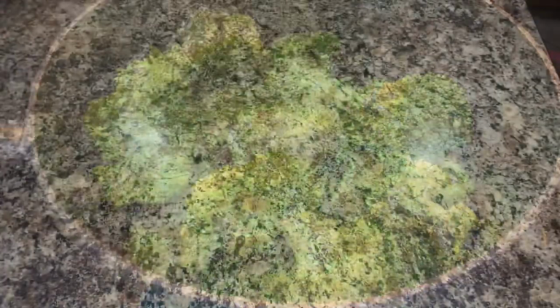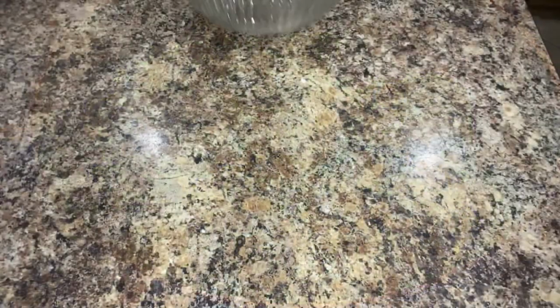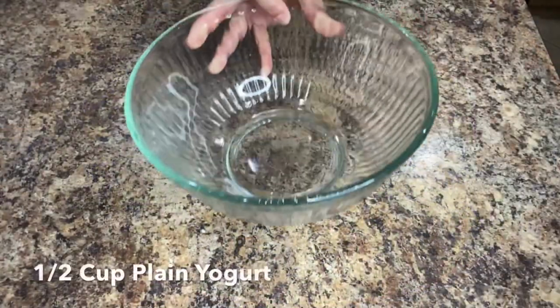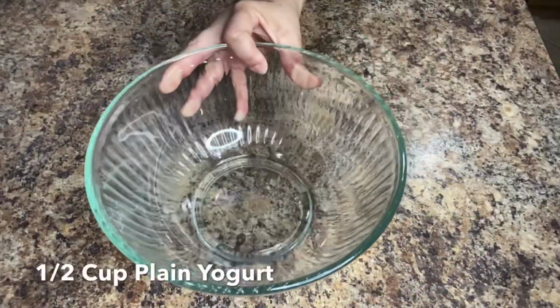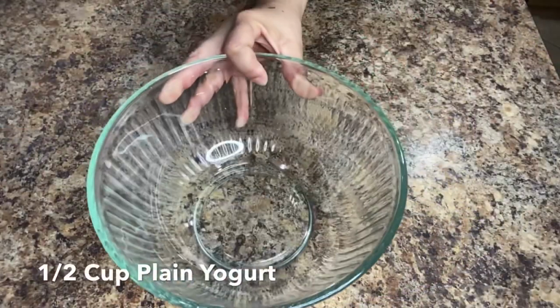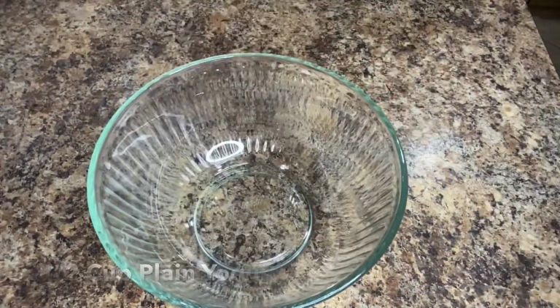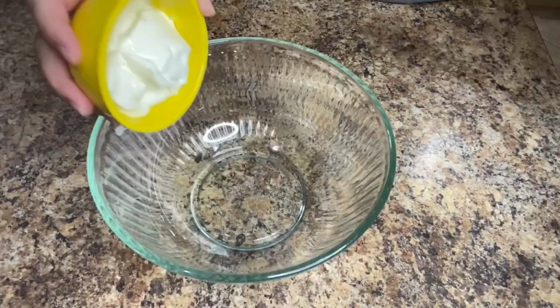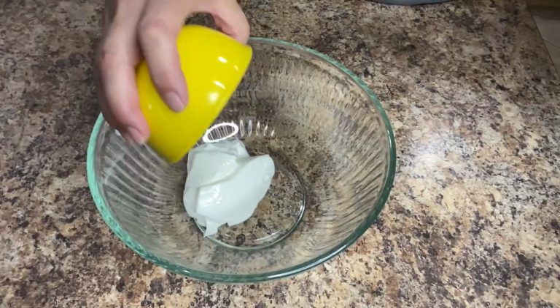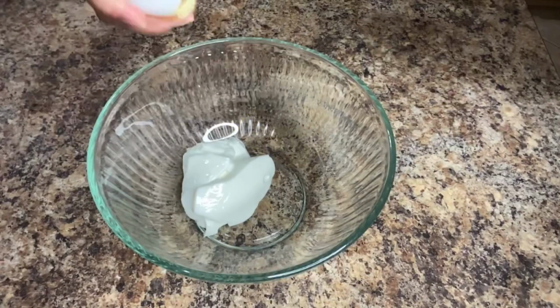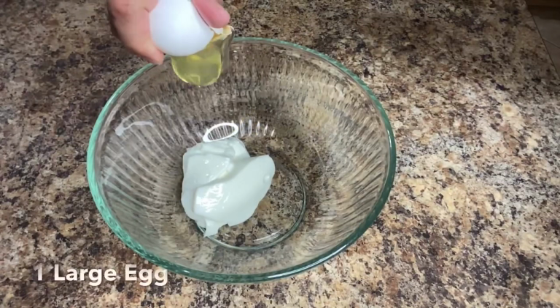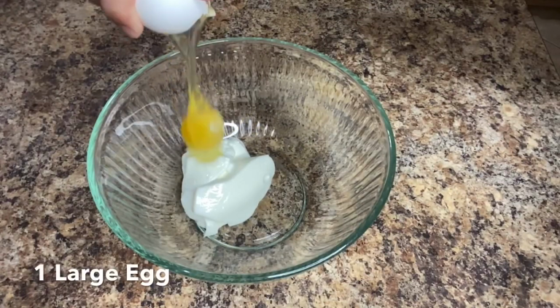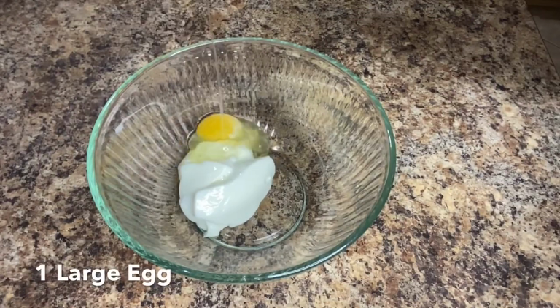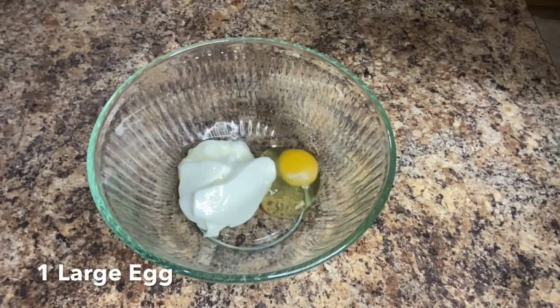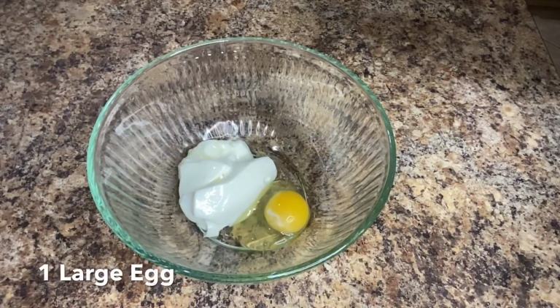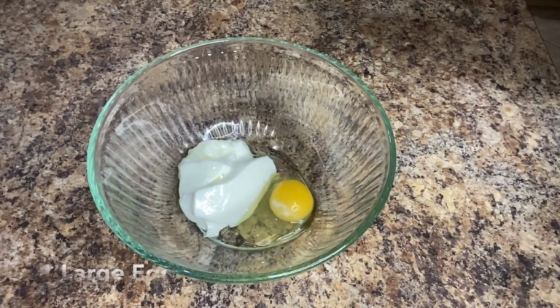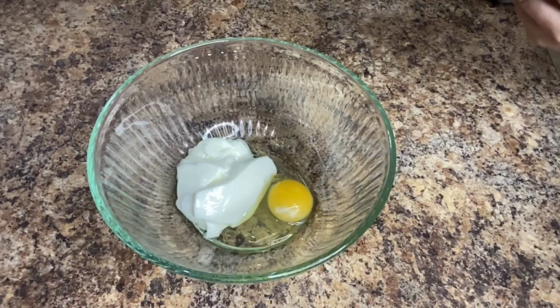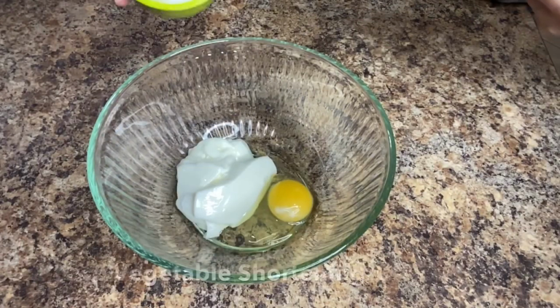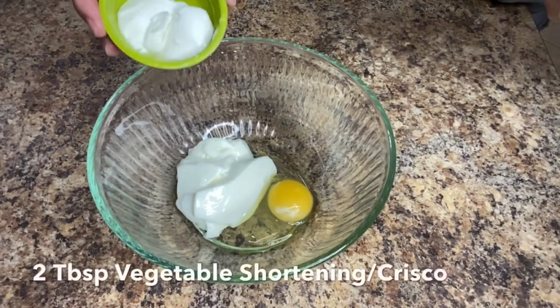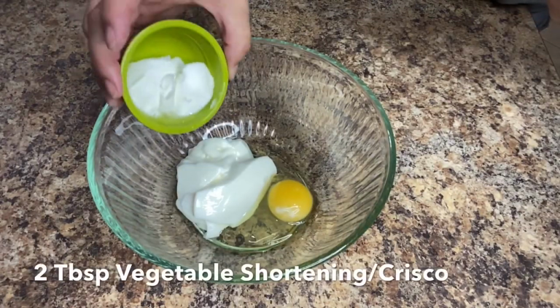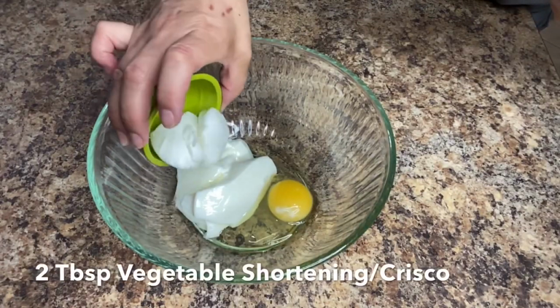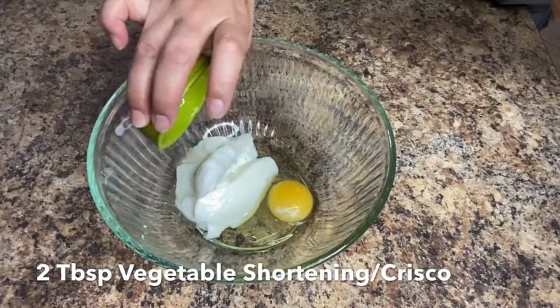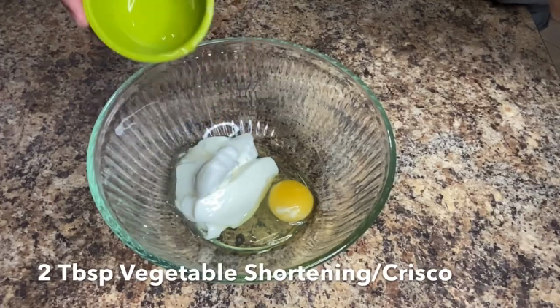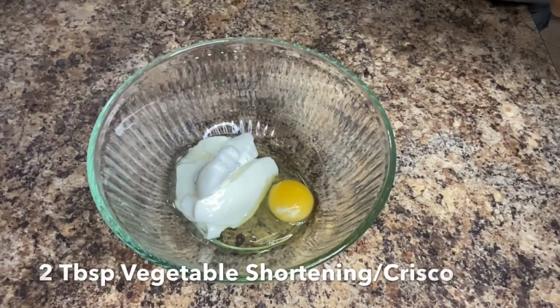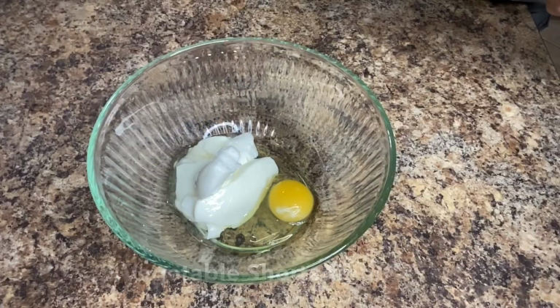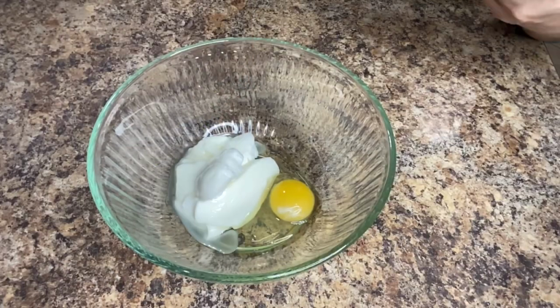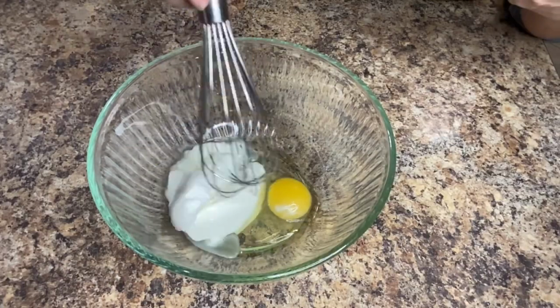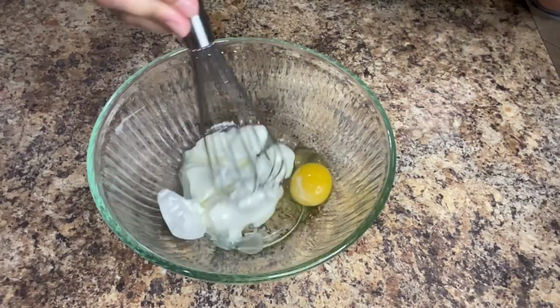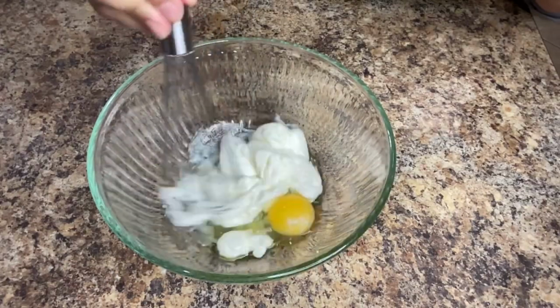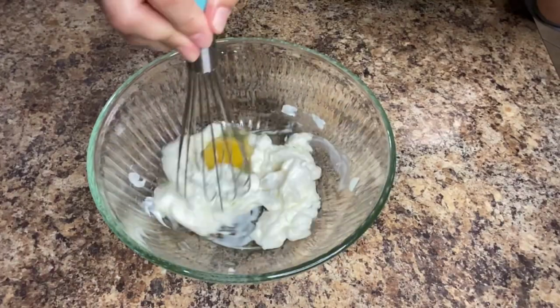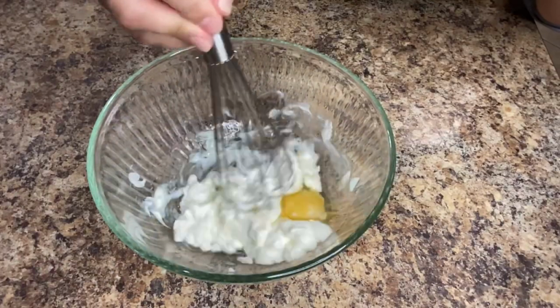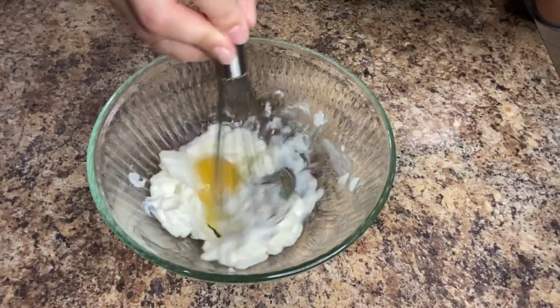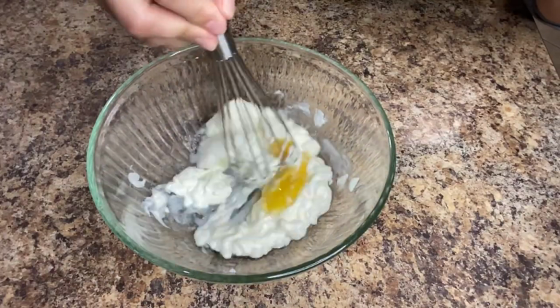In a medium-sized bowl we're gonna mix half a cup of plain yogurt, one large egg, and two tablespoons of melted vegetable shortening. Mix it all up until it's well combined.